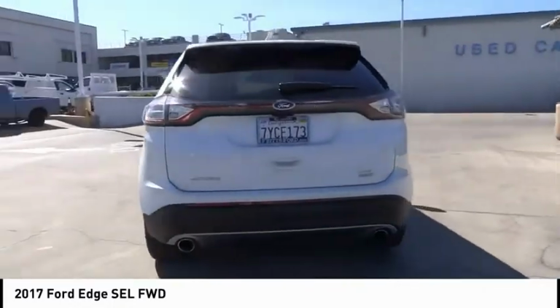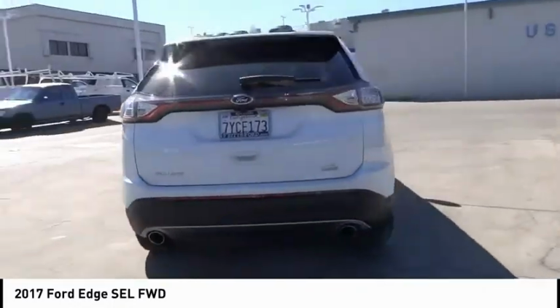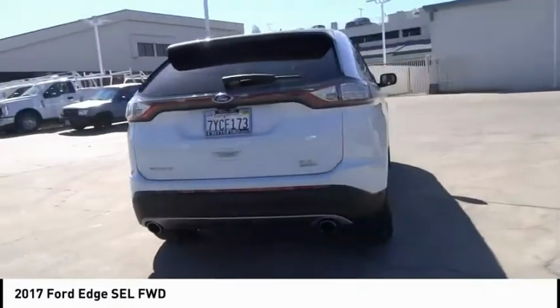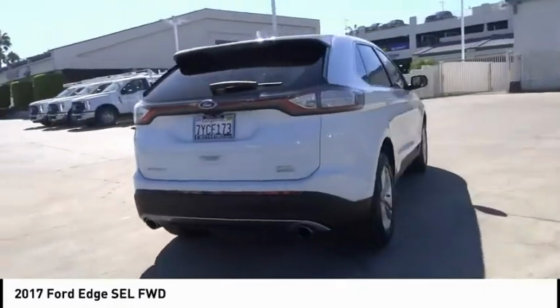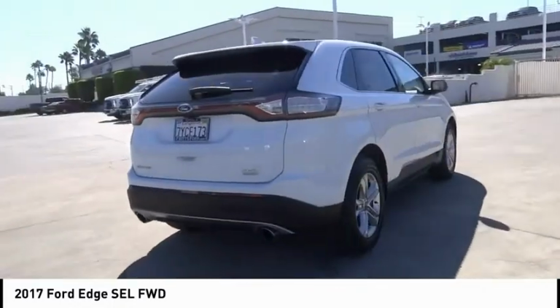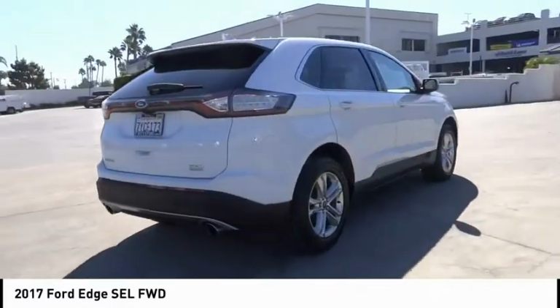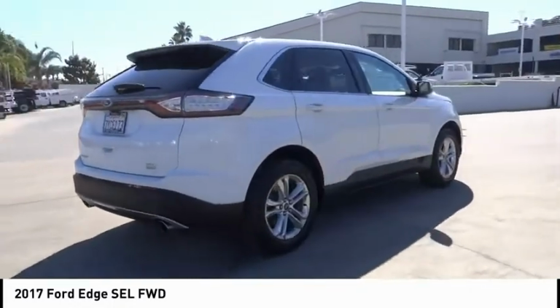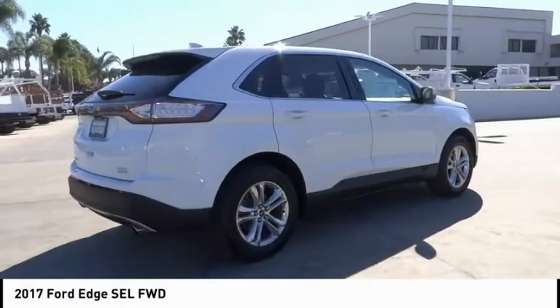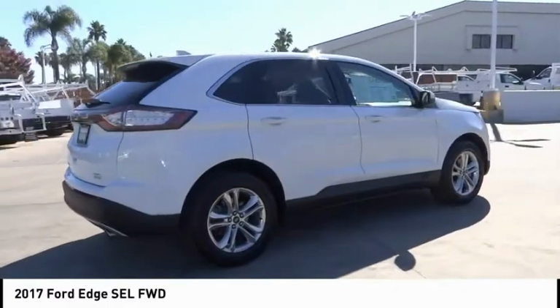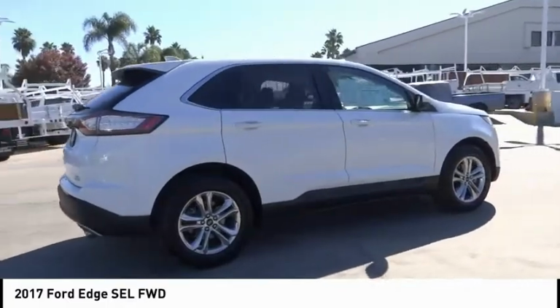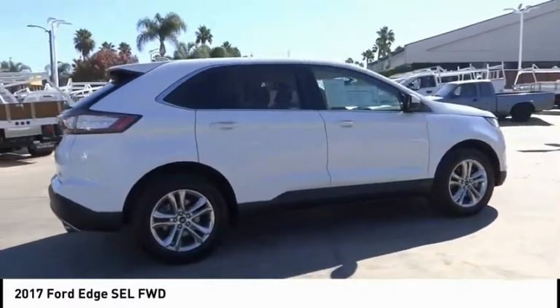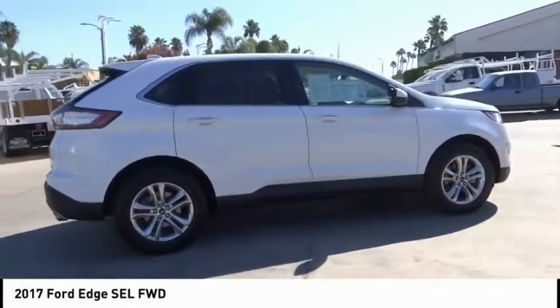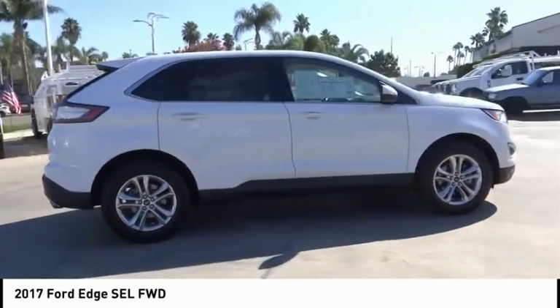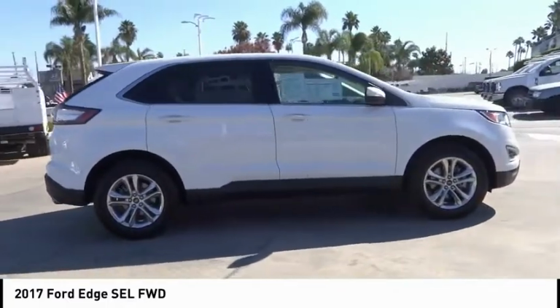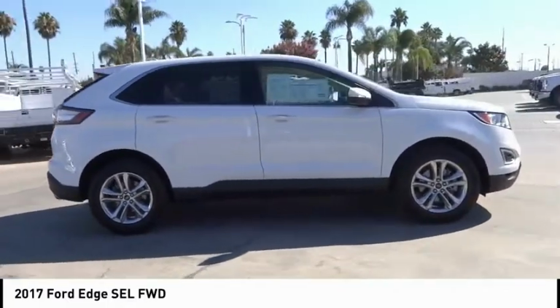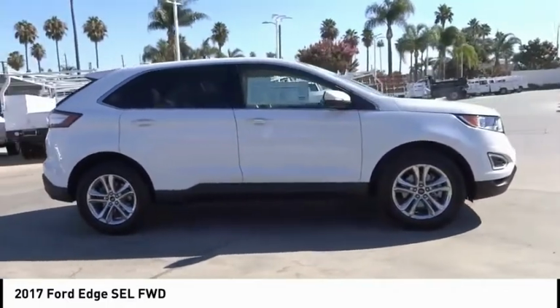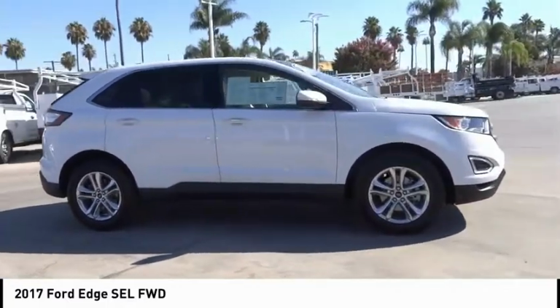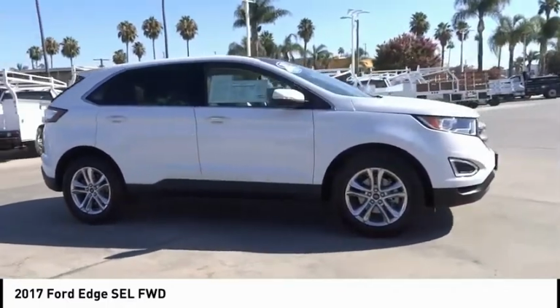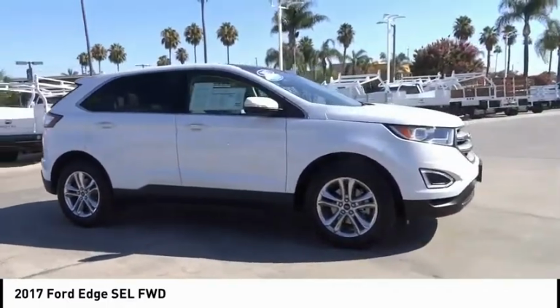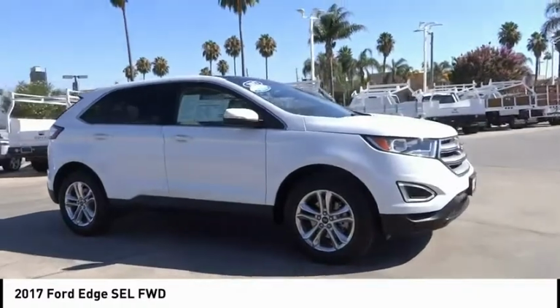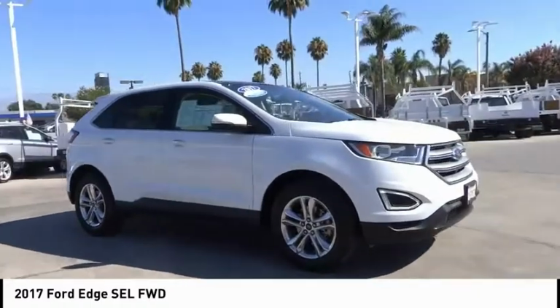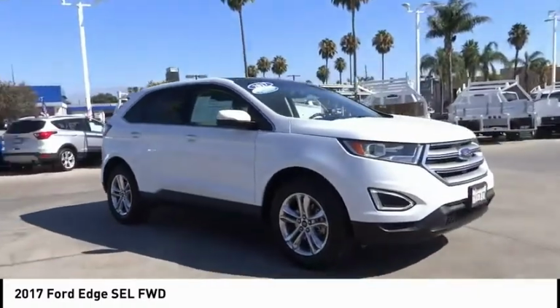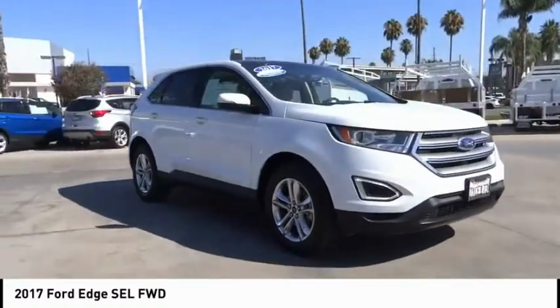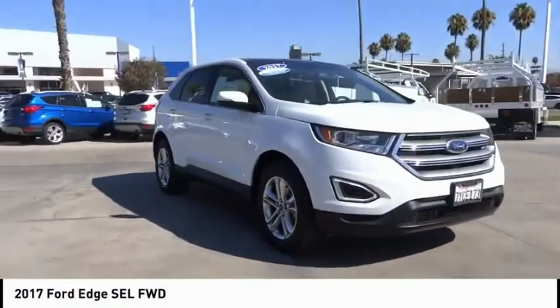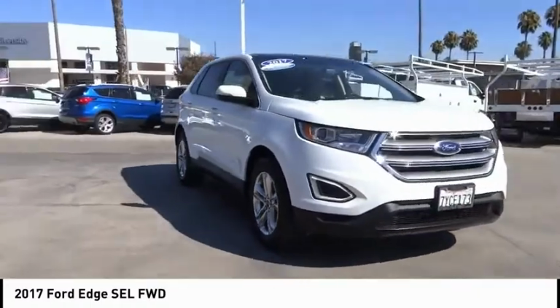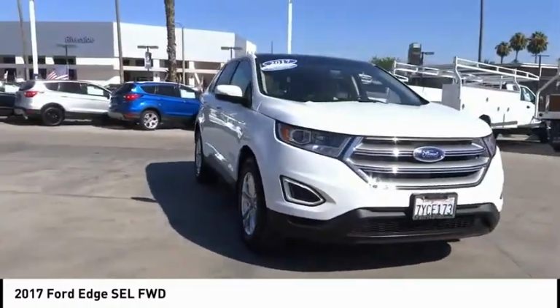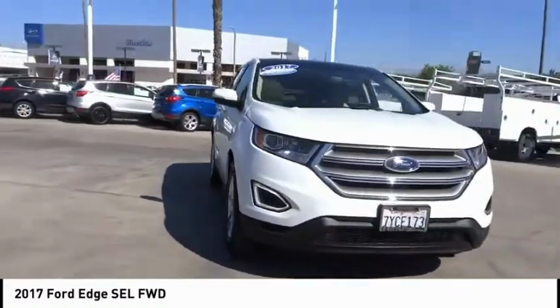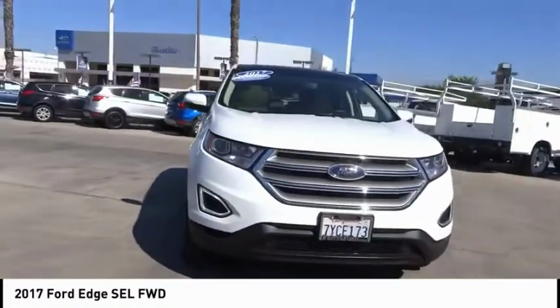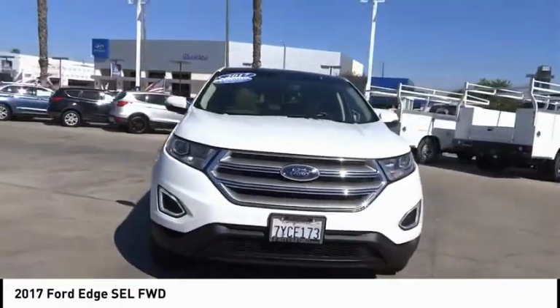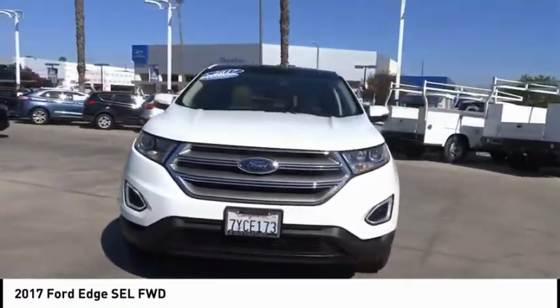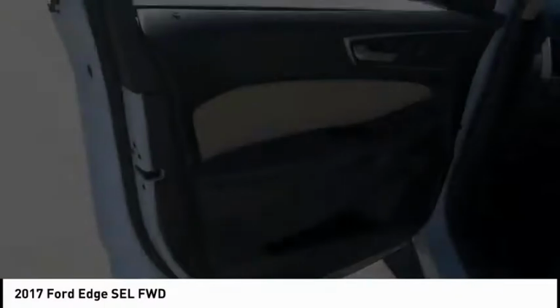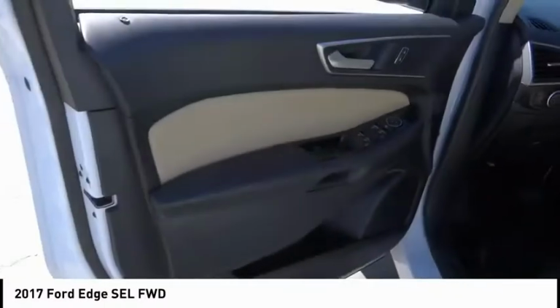Here are some of this vehicle's great options: alloy wheels, rear spoiler, power mirrors, rear wiper, power seats, cruise control, power windows, and power locks. If you like it online, you'll love it in your driveway — take it for a spin today.